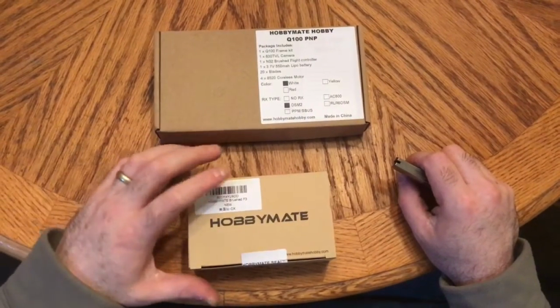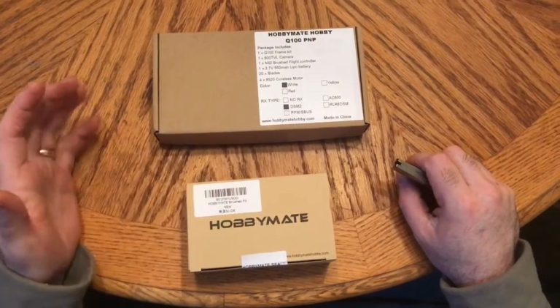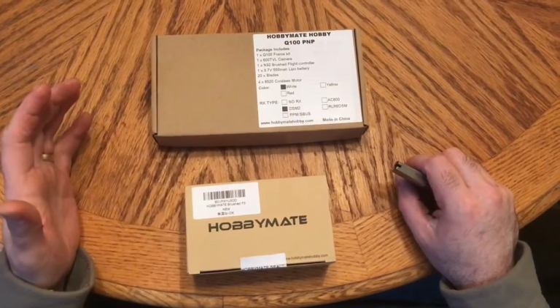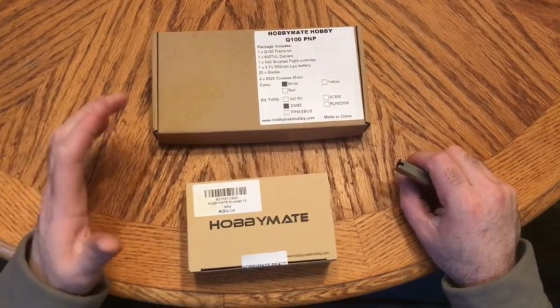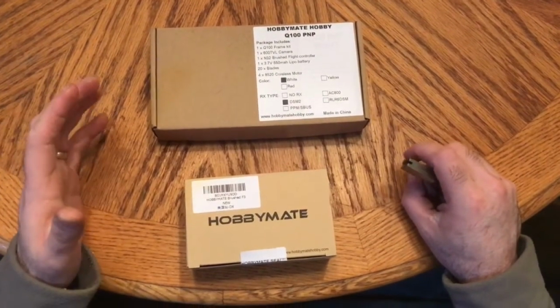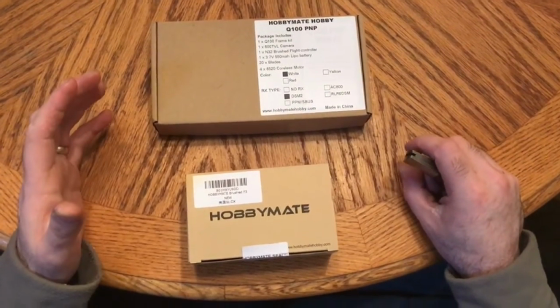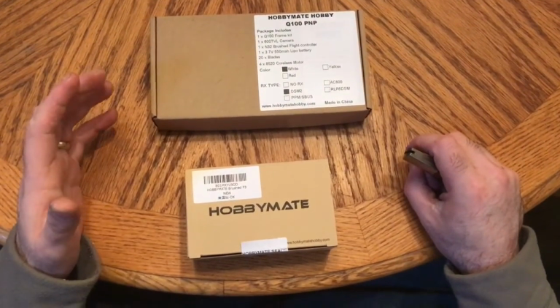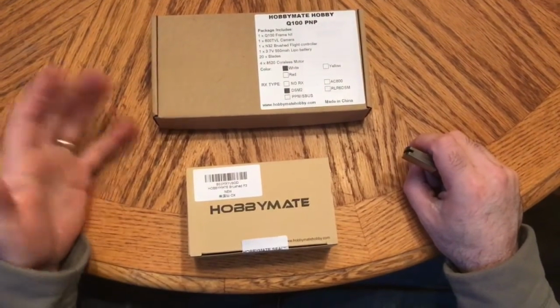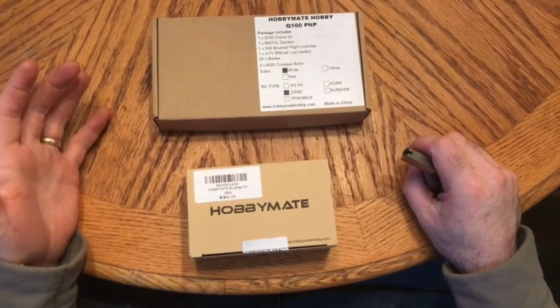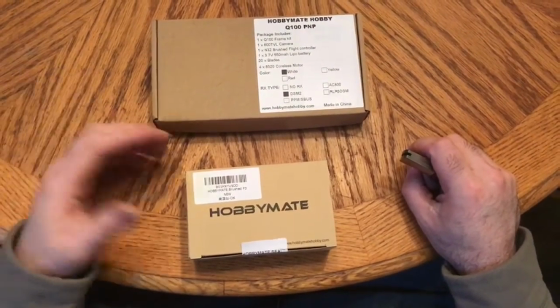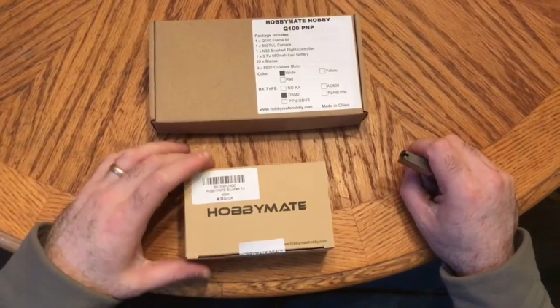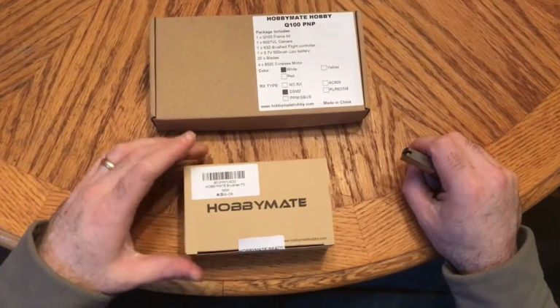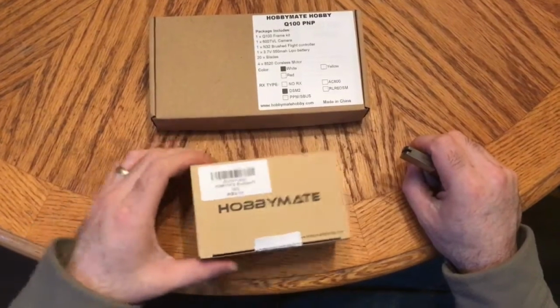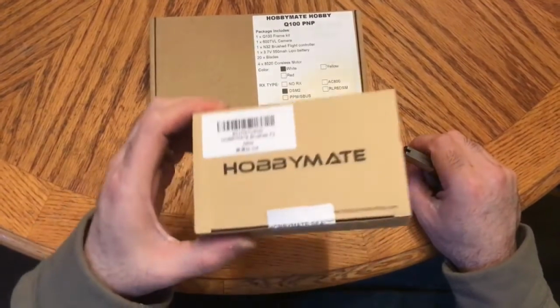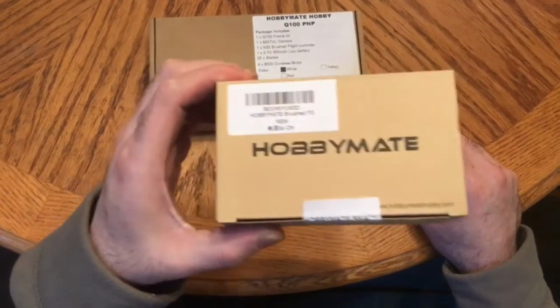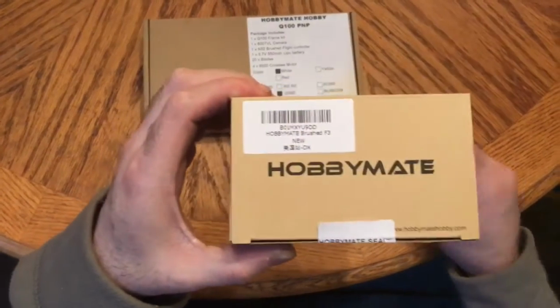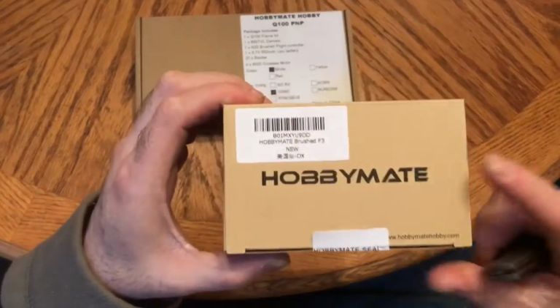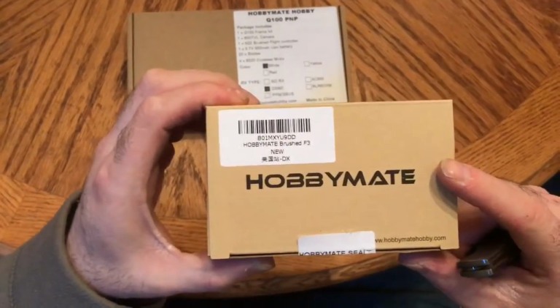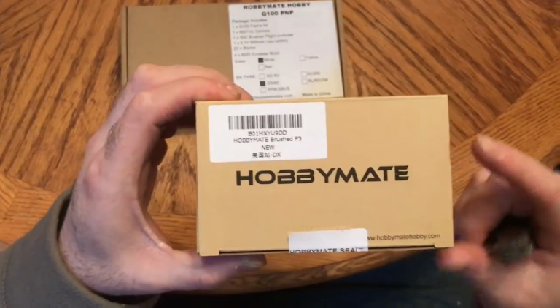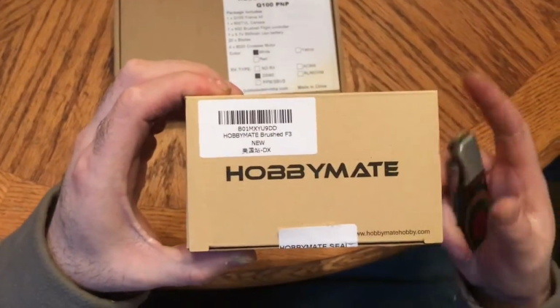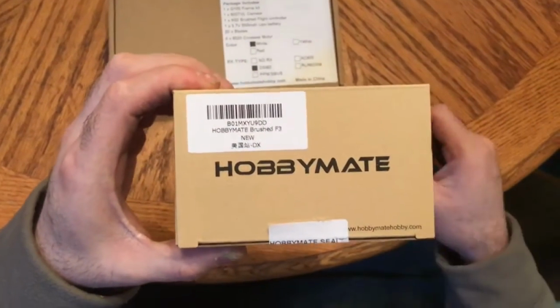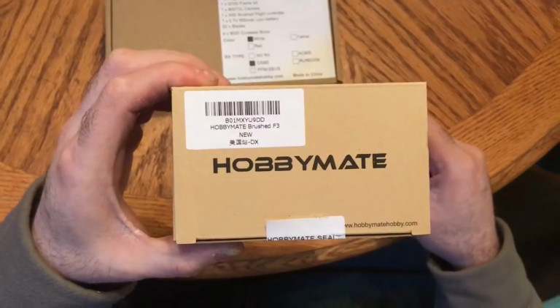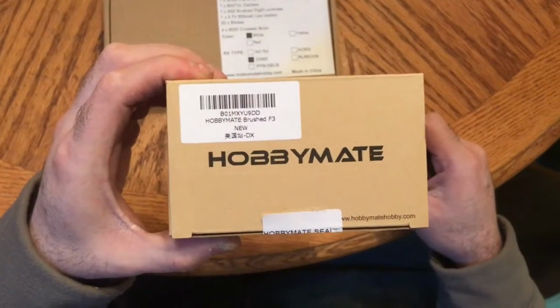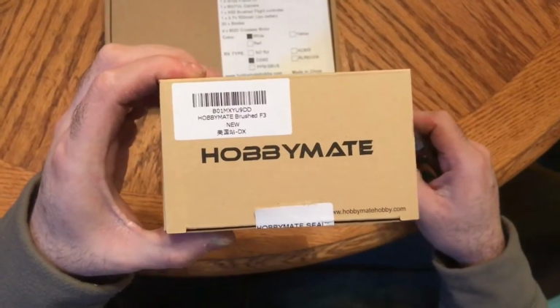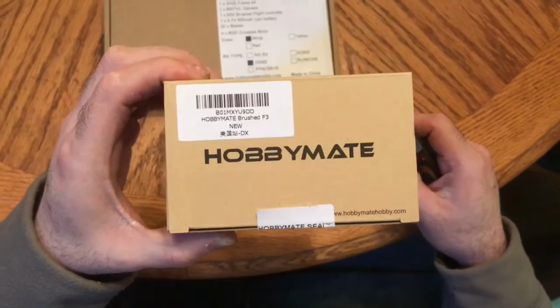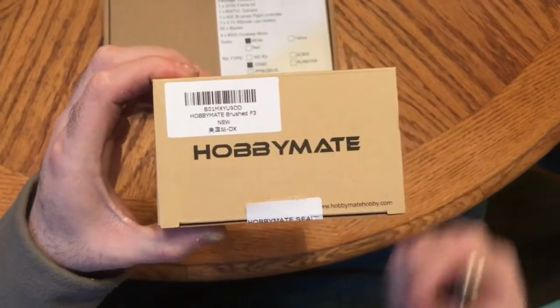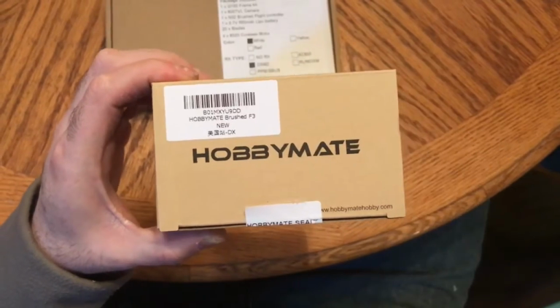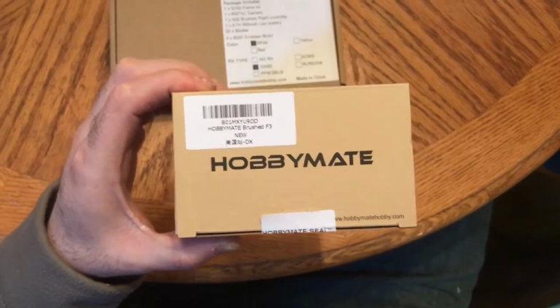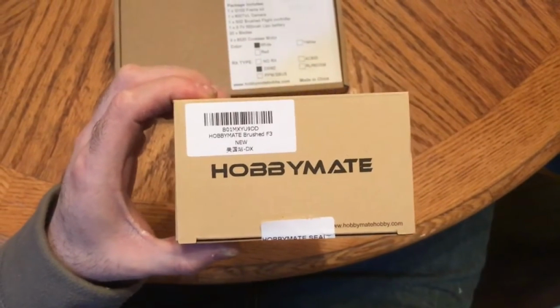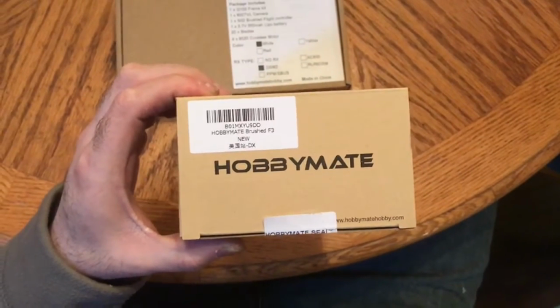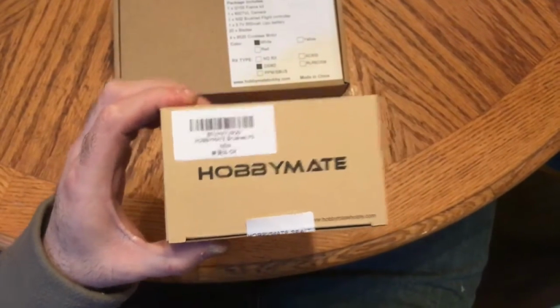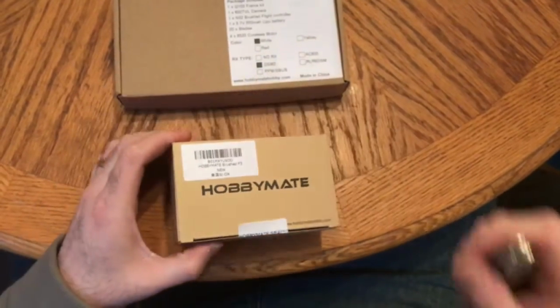We're going to be doing a full review on the product I'm going to be showing you. You can see on the label — this is a HobbyMate product, and this is actually their new F3 flight controller.